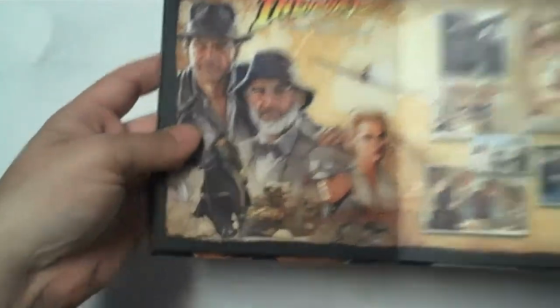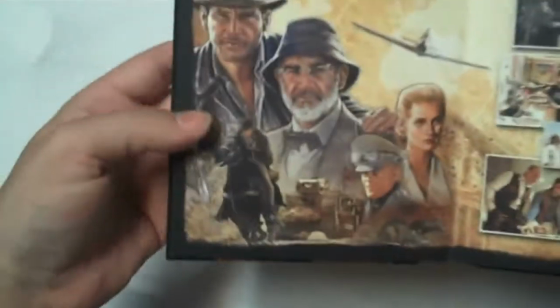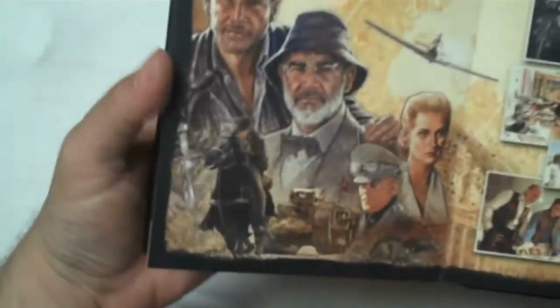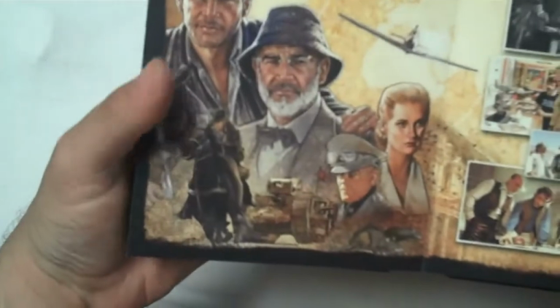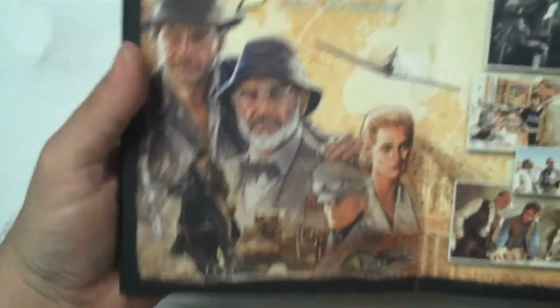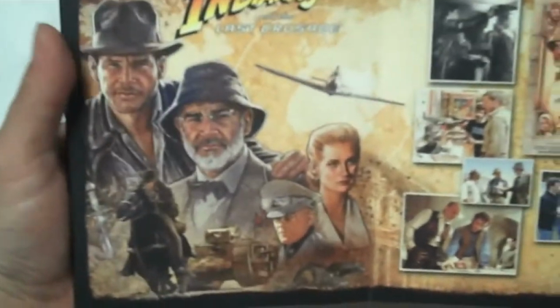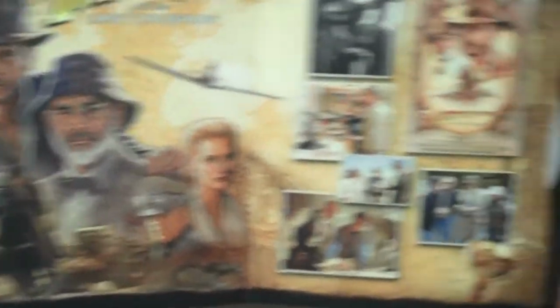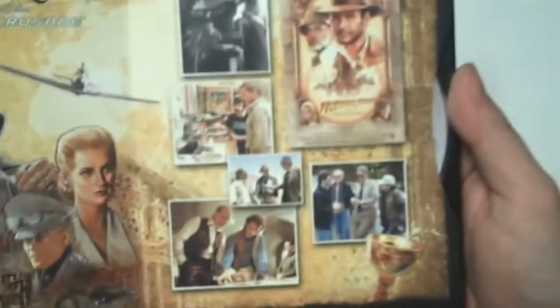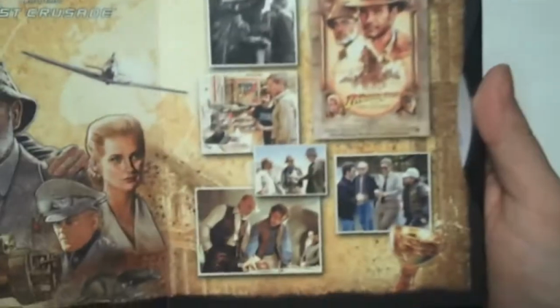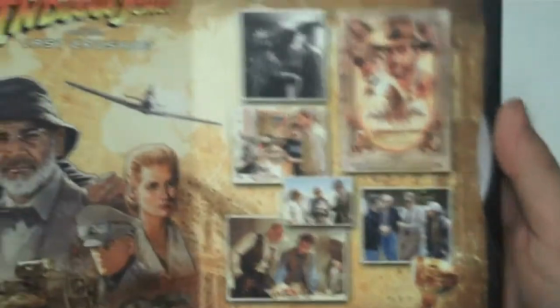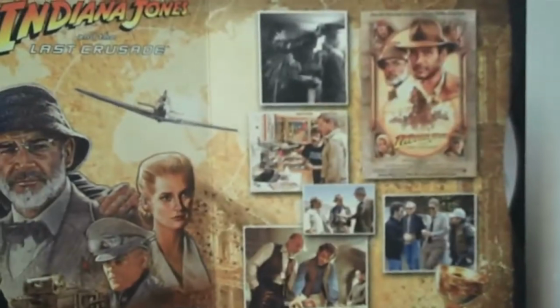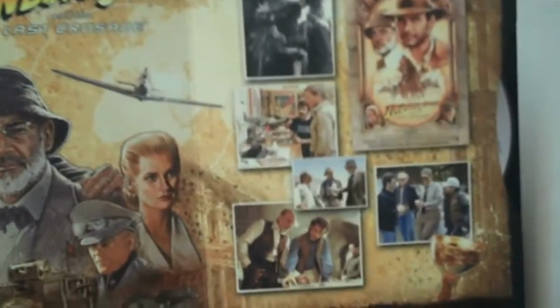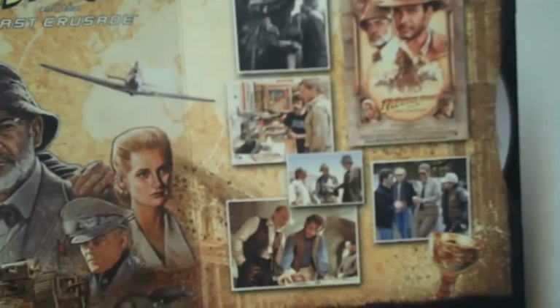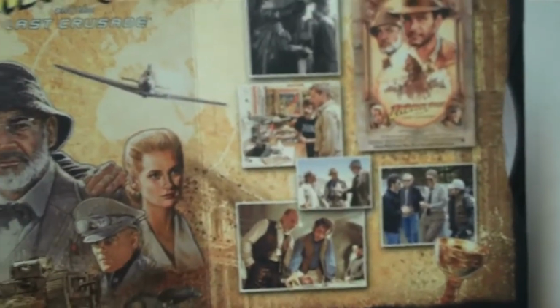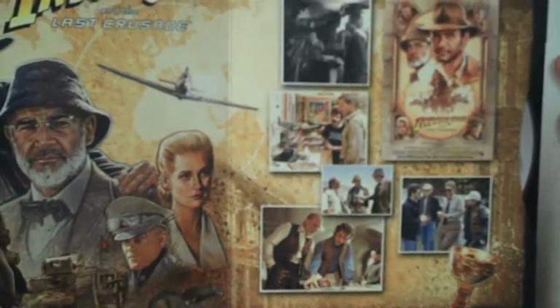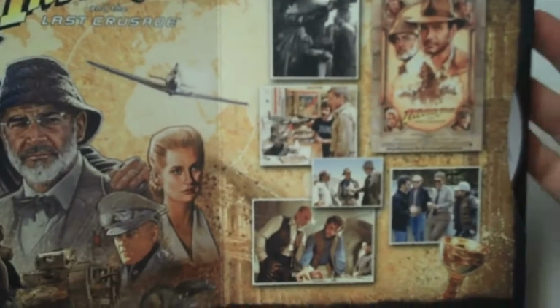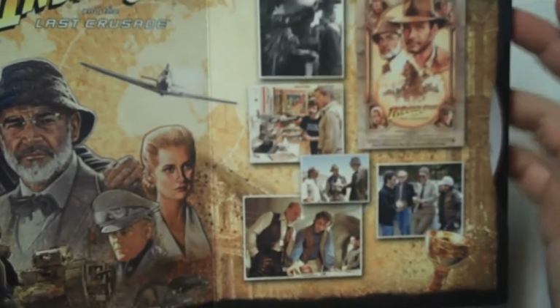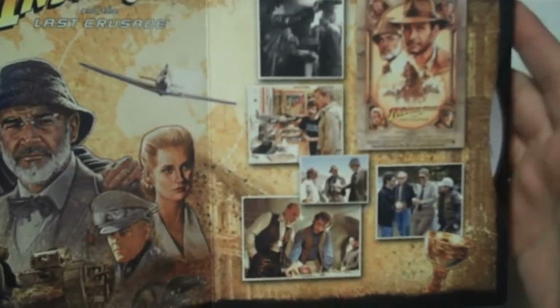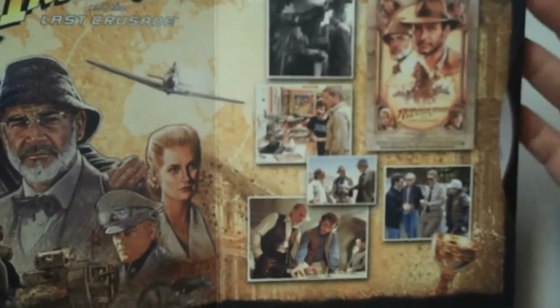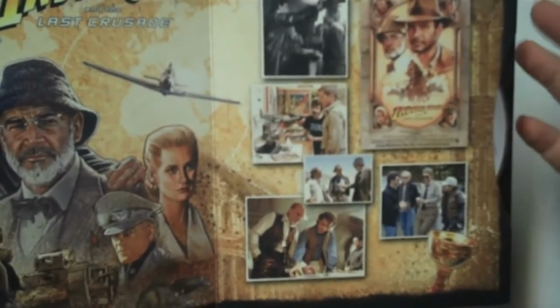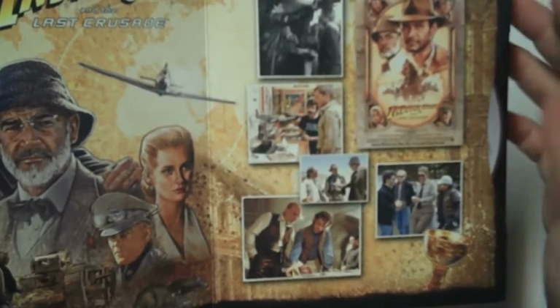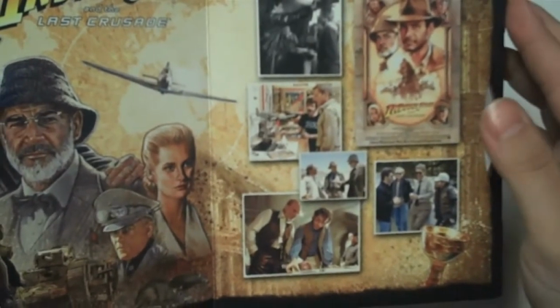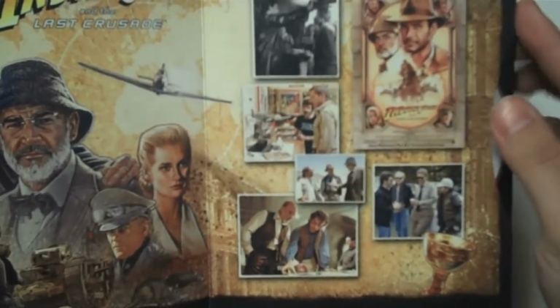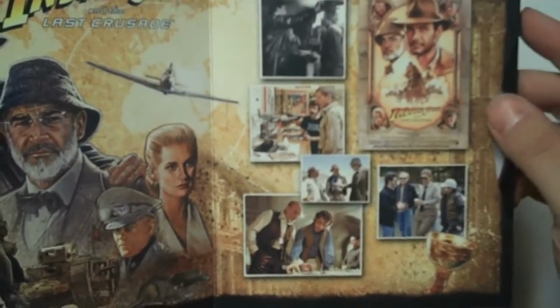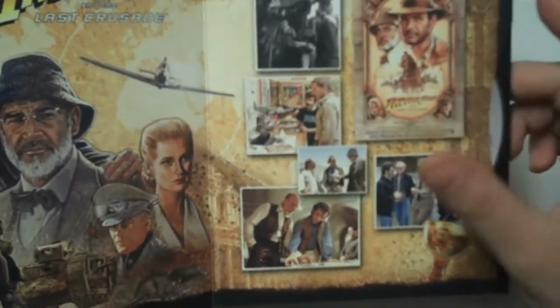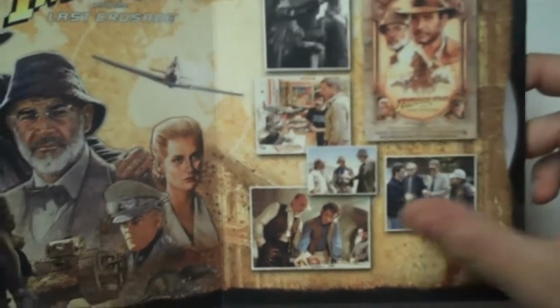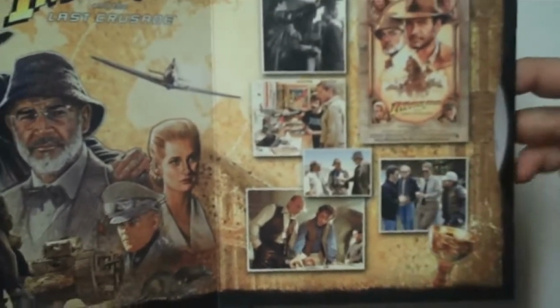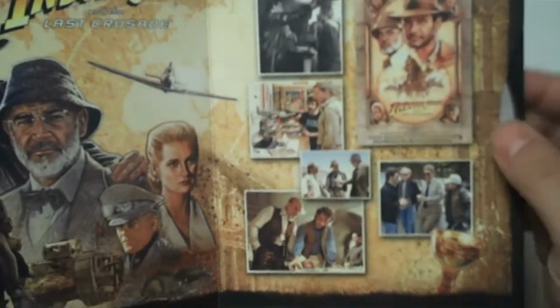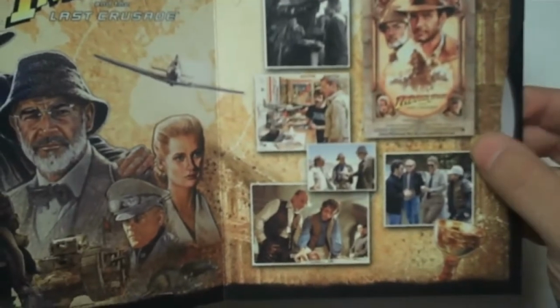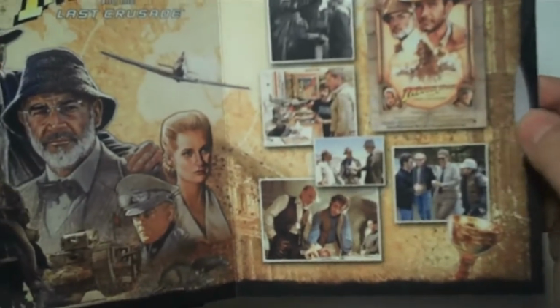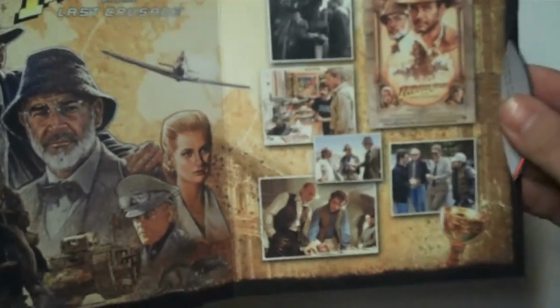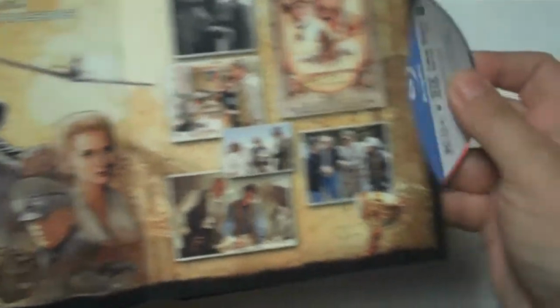Here's Last Crusade. Again, all the artwork is fantastic — I love the behind-the-scenes shots. They didn't include a book or anything like that with this, so basically these are your special features in terms of physical features. That's a nice design.